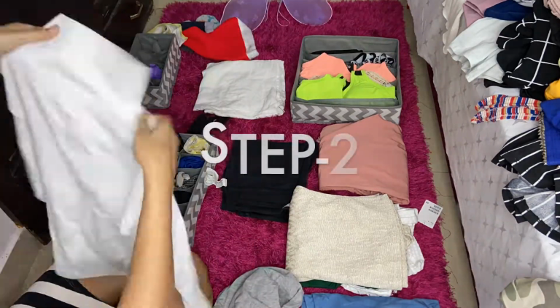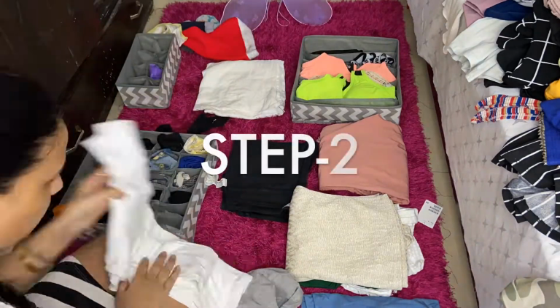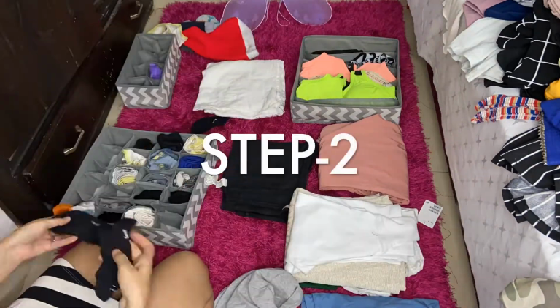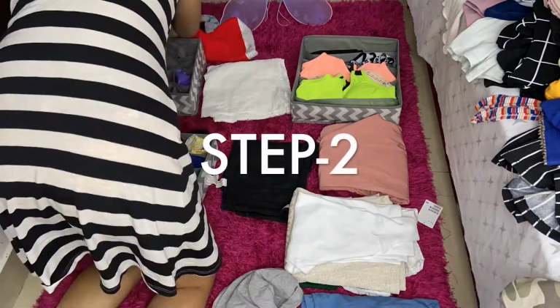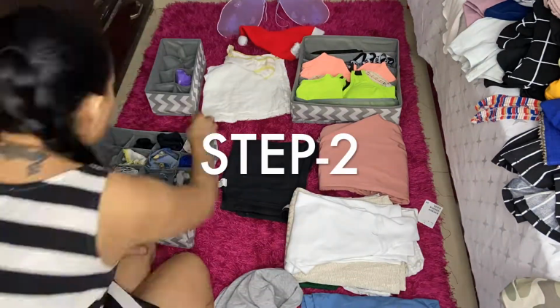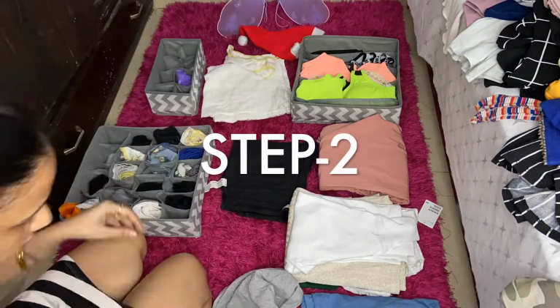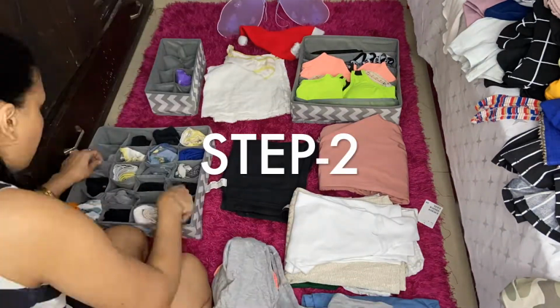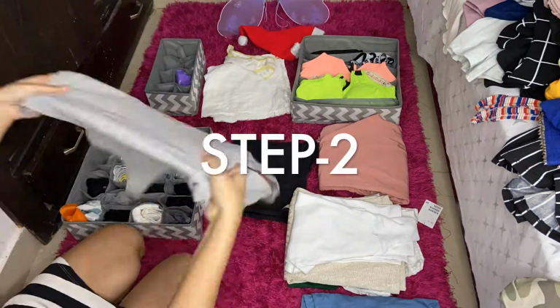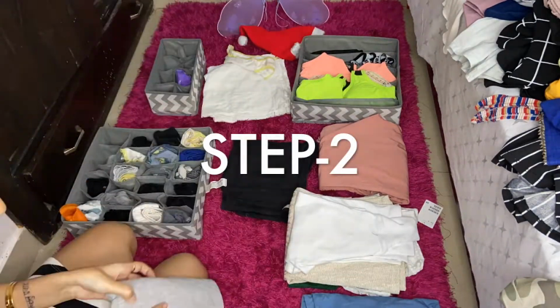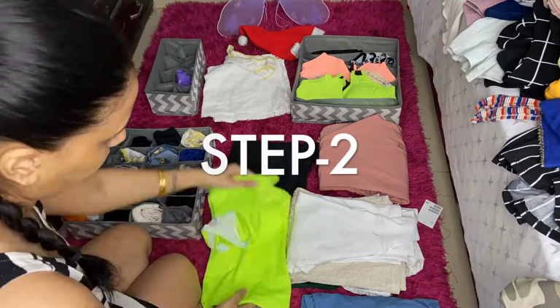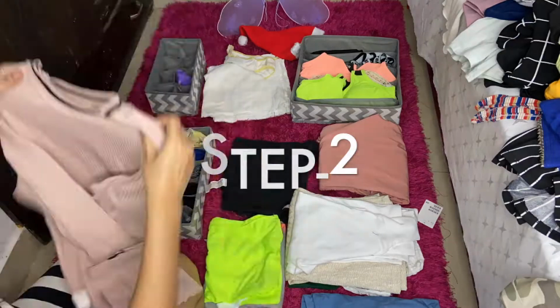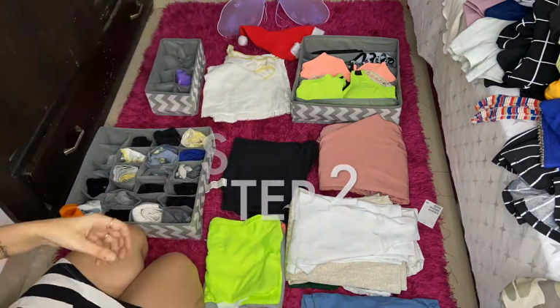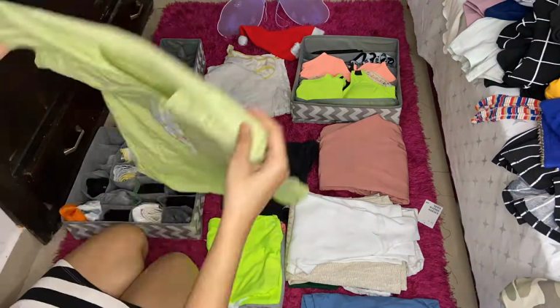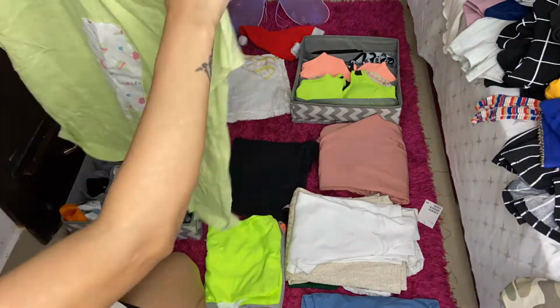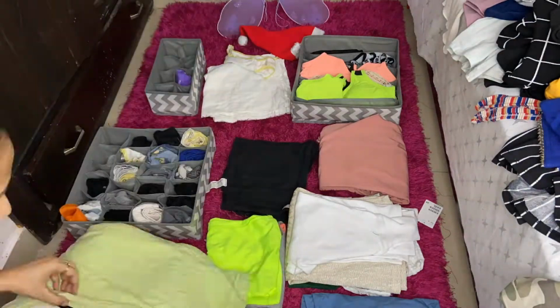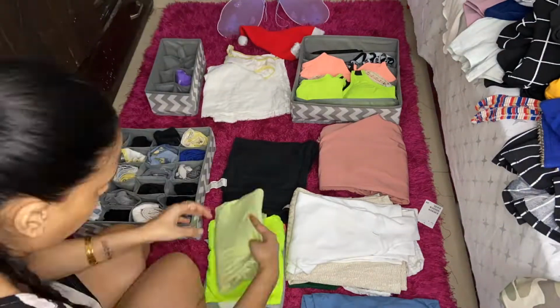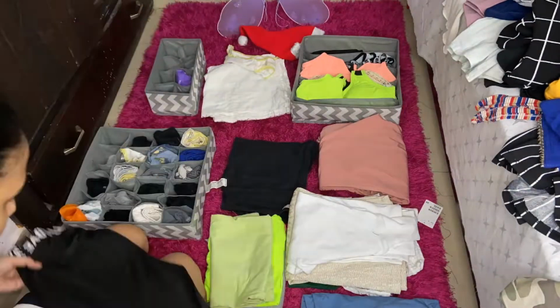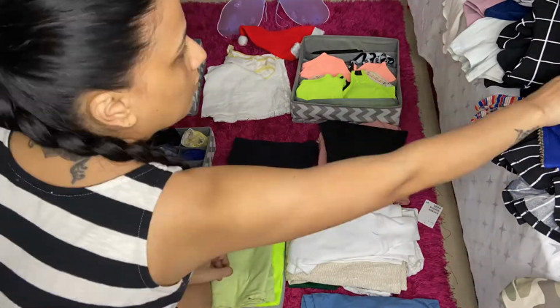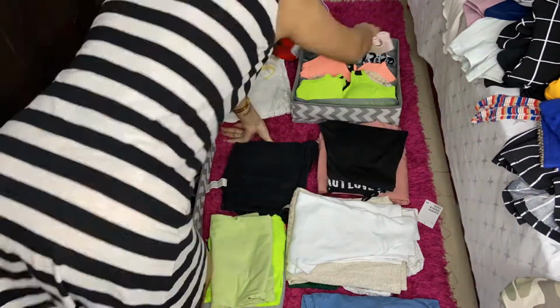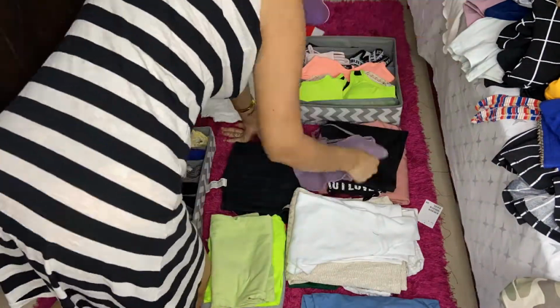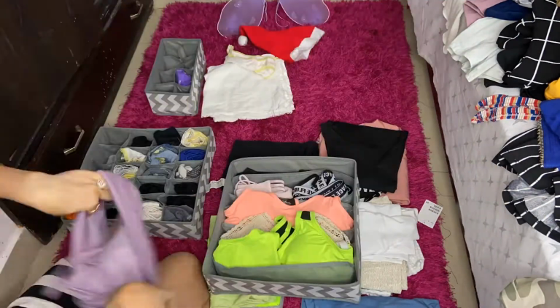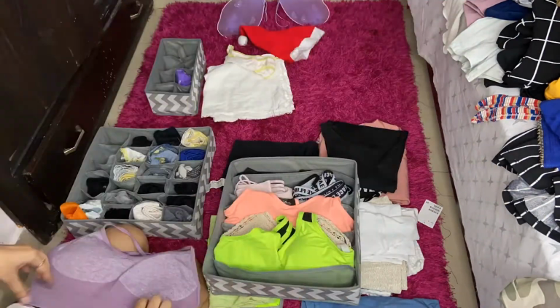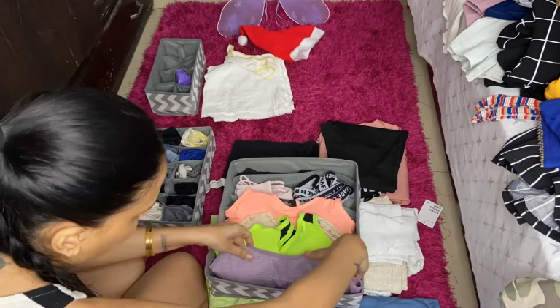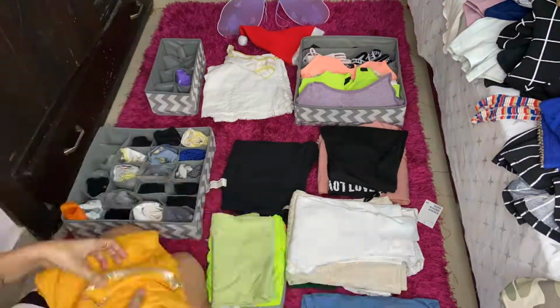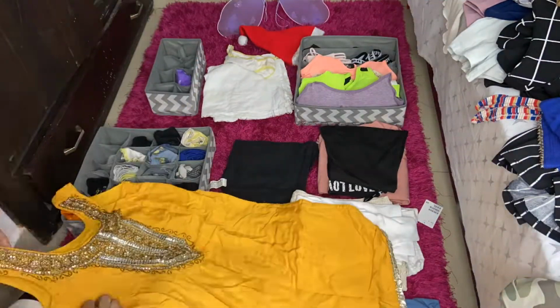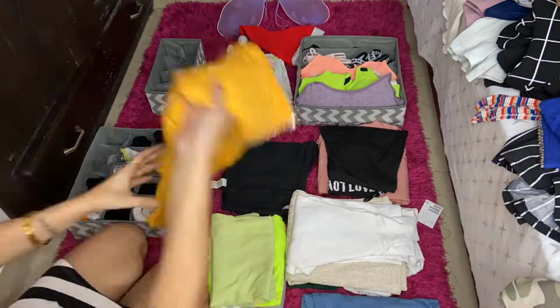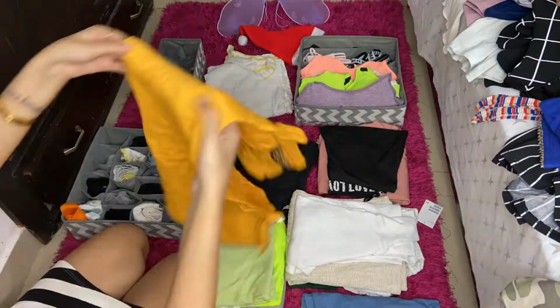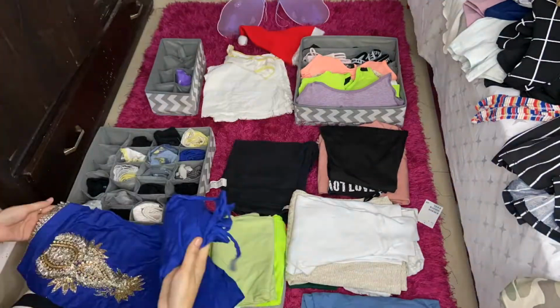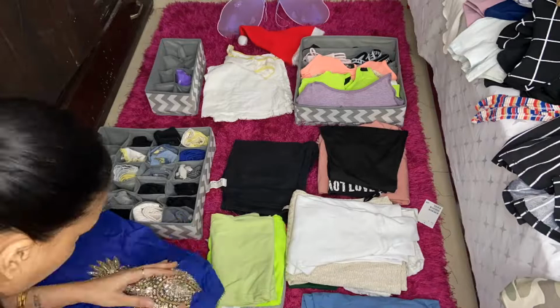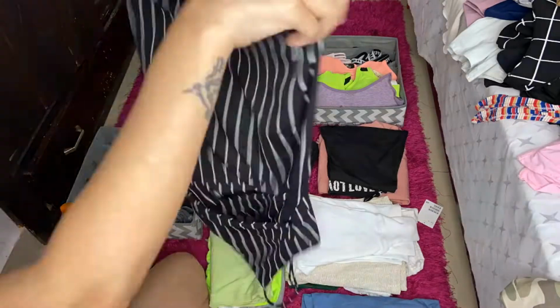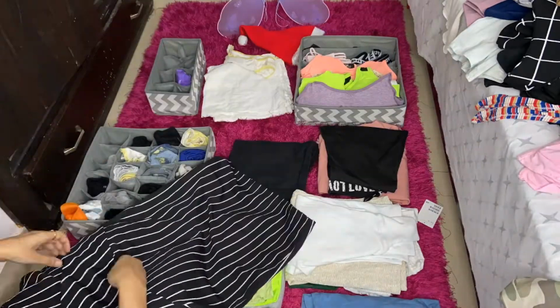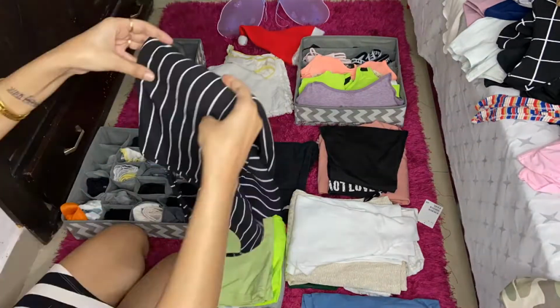Once your wardrobe is clean, you need to fold all the clothes and start decluttering the clothes that you don't wear or use anymore.